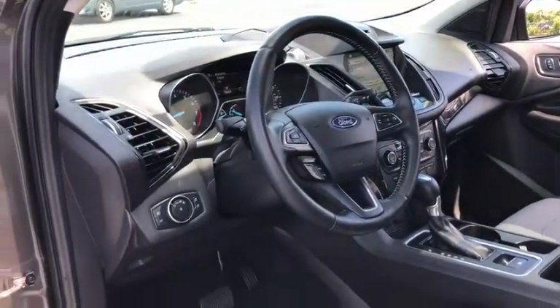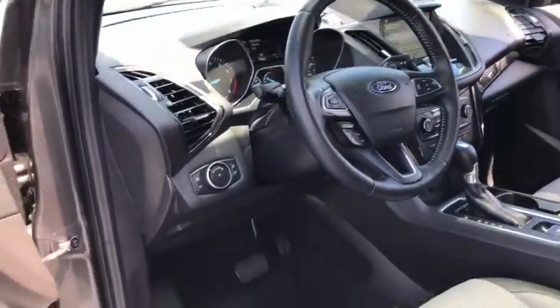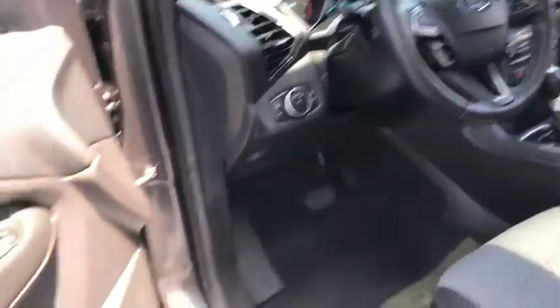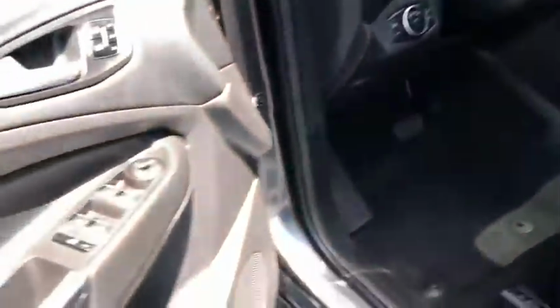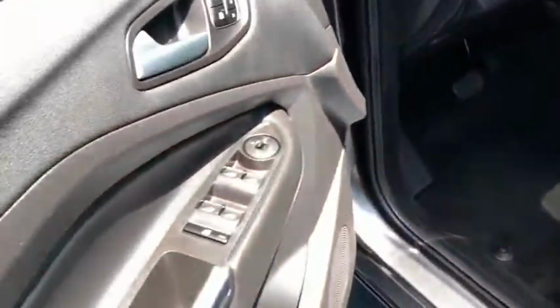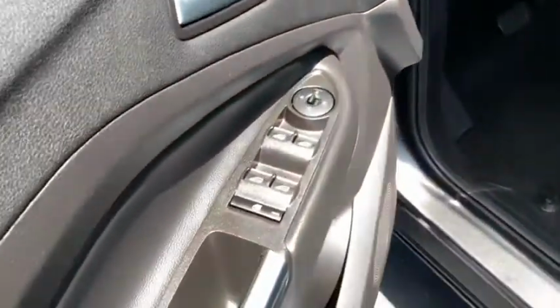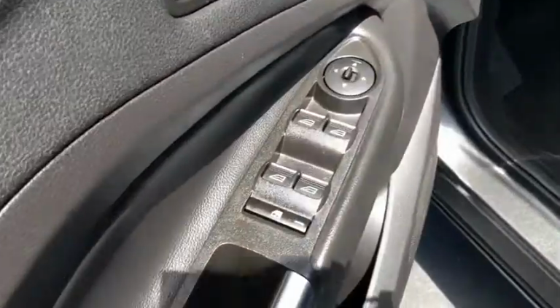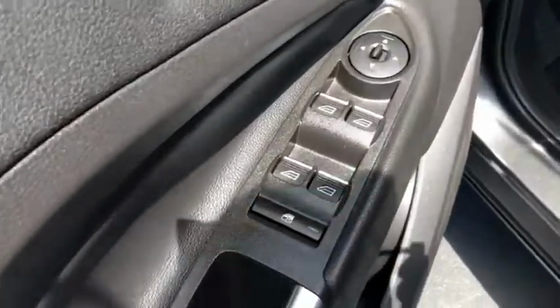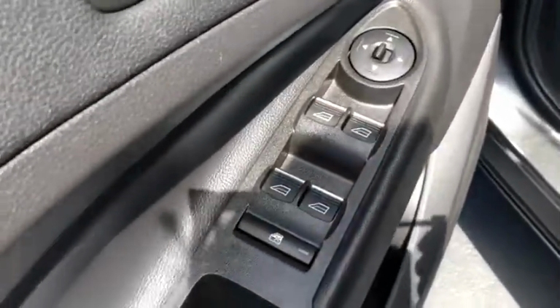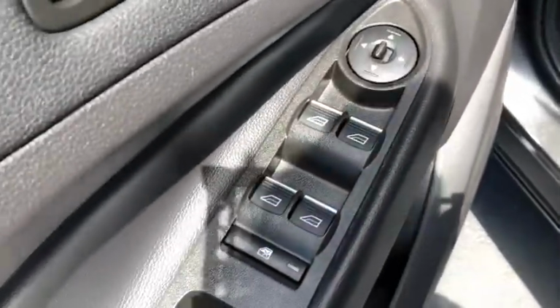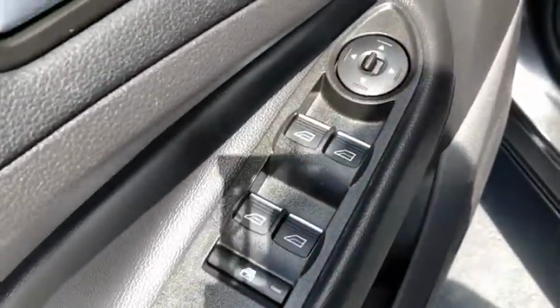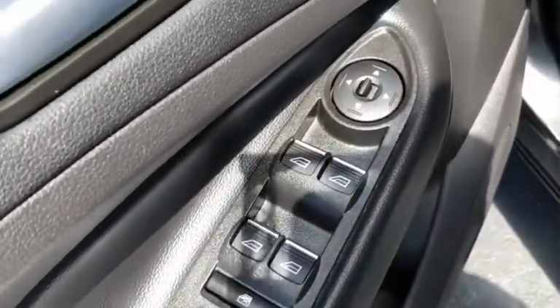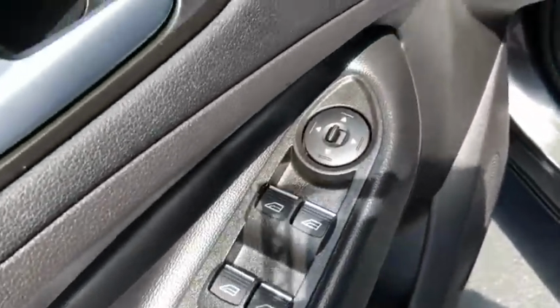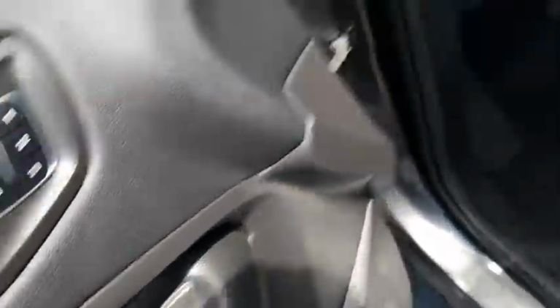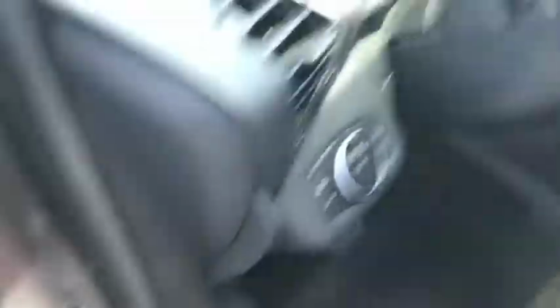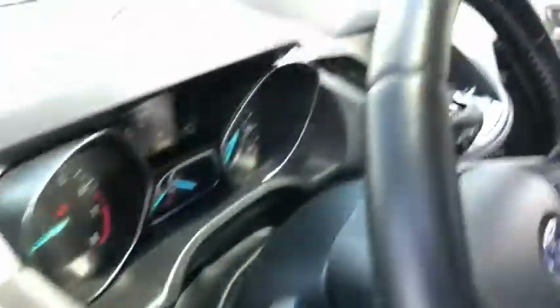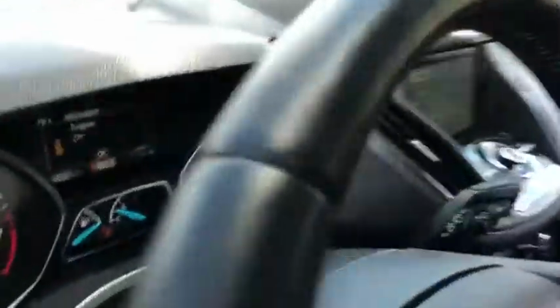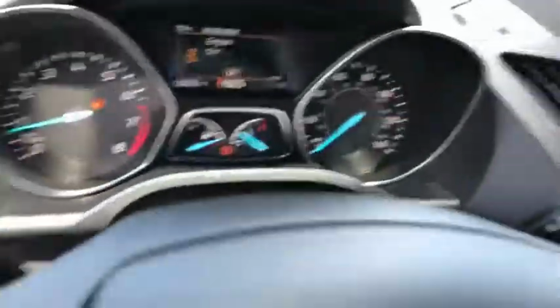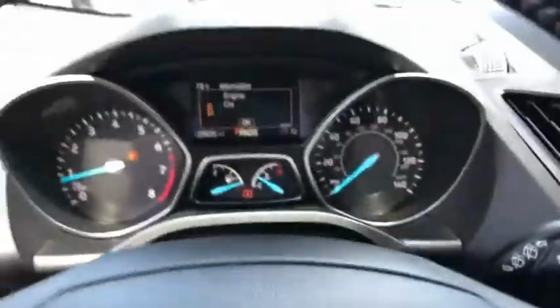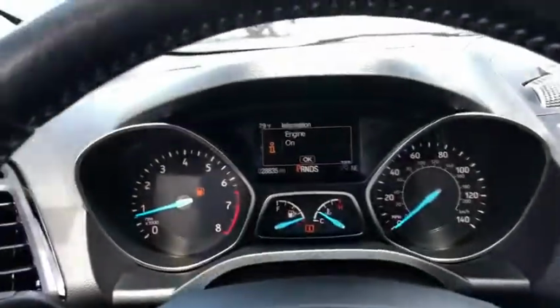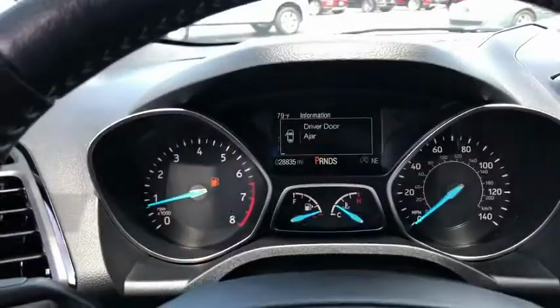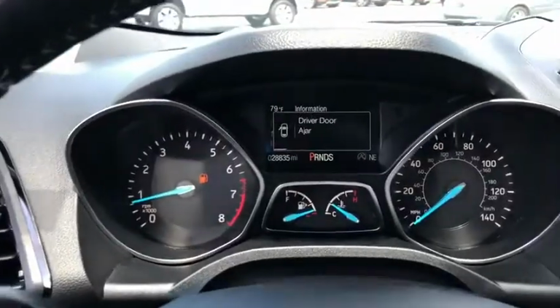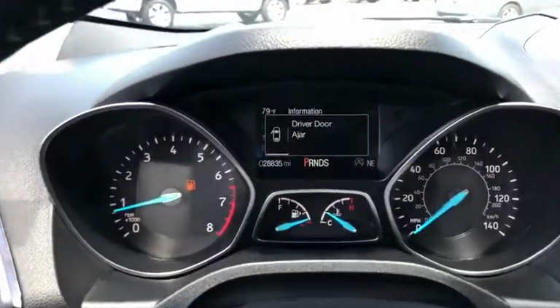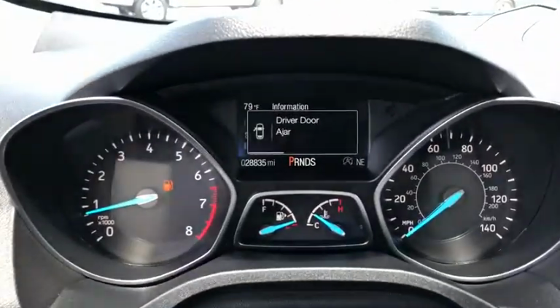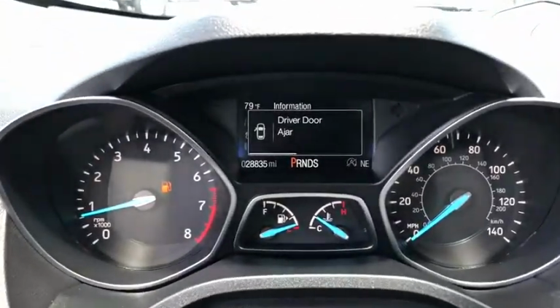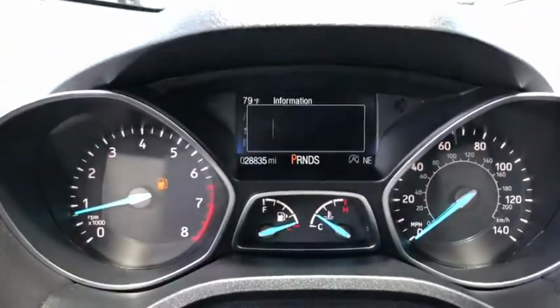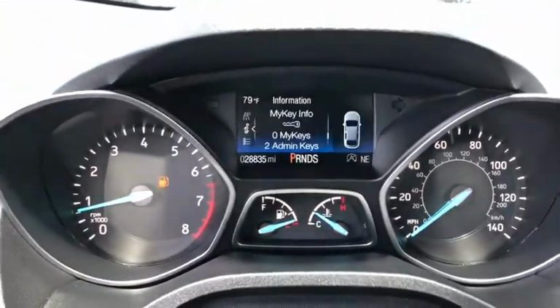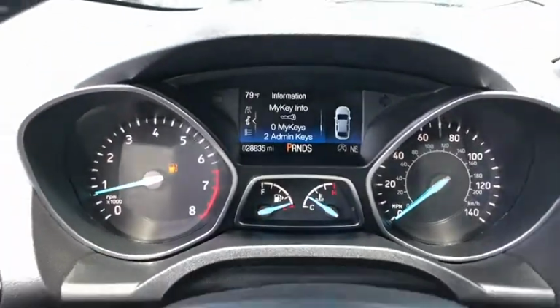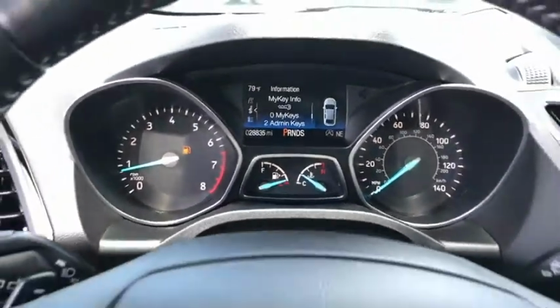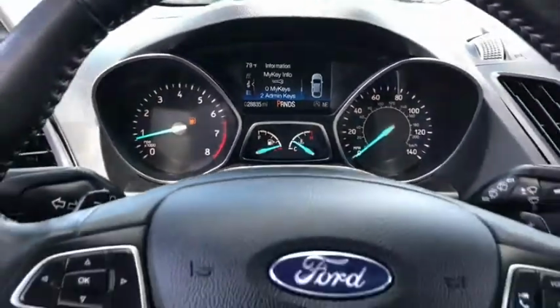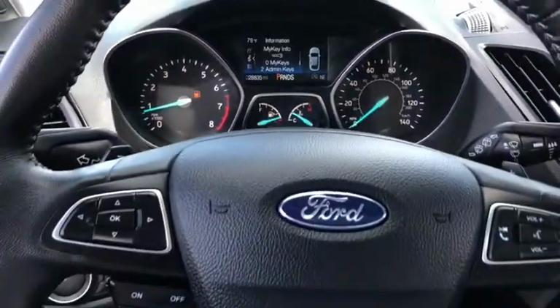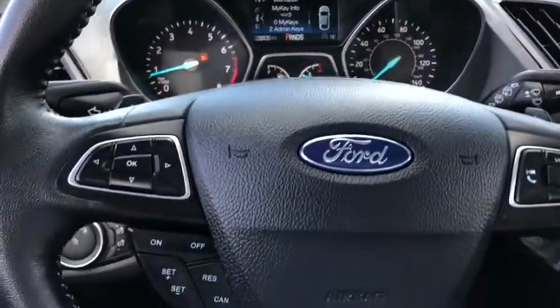Power windows, compass, trip computer, heated front seats, security system, fog light, CD player, electronic stability control, overhead console, tachometer, remote keyless entry.